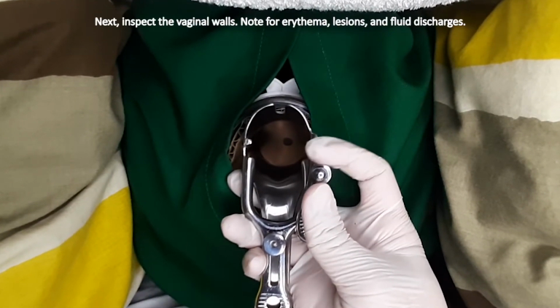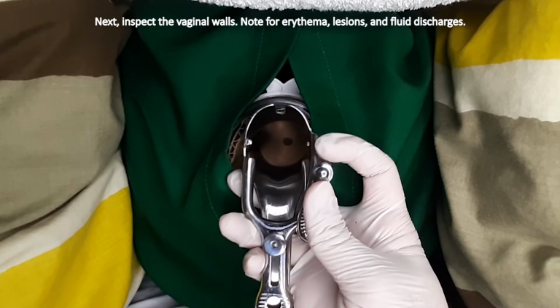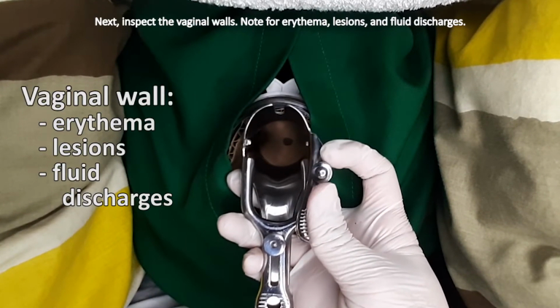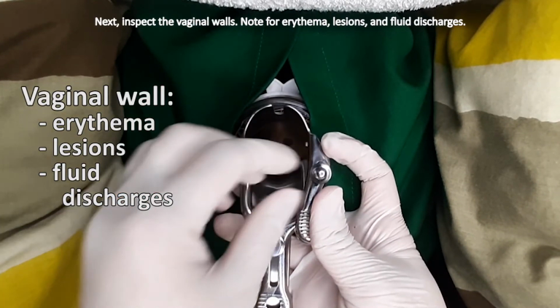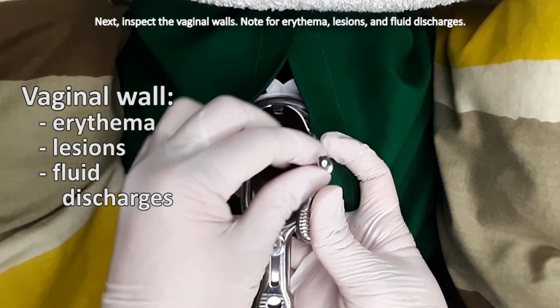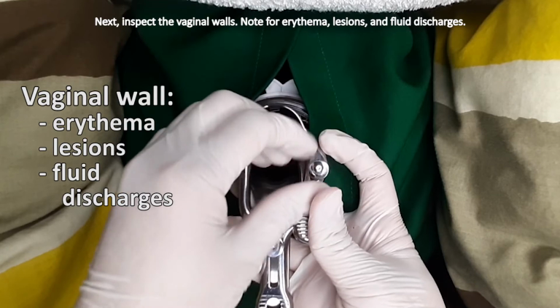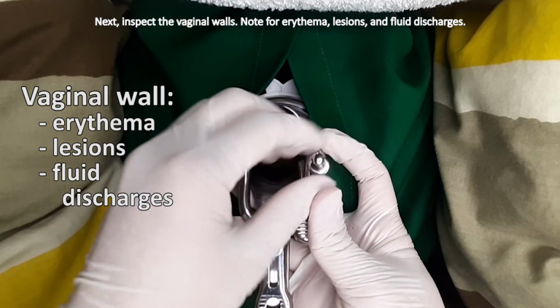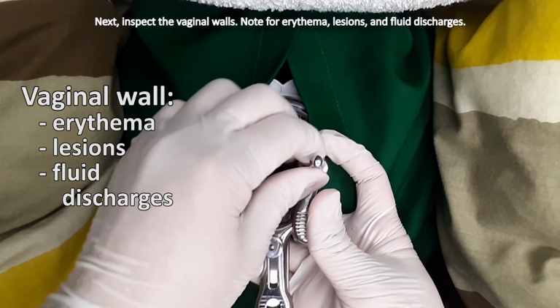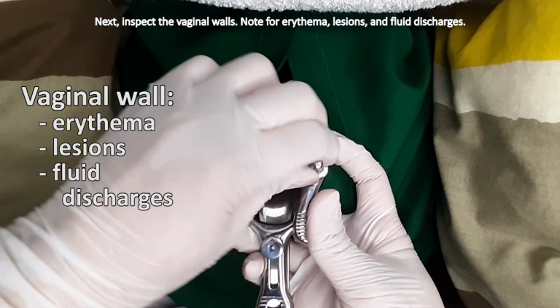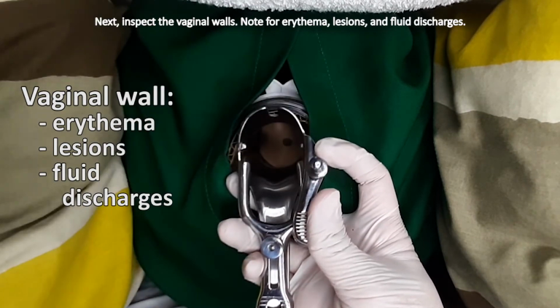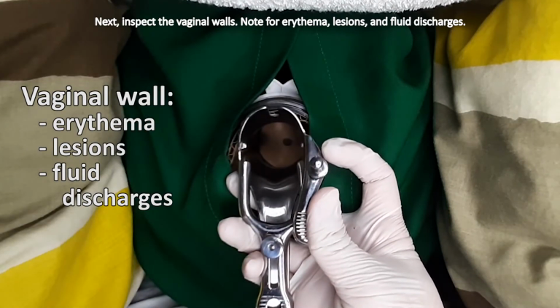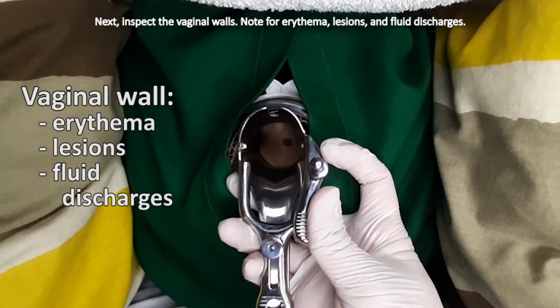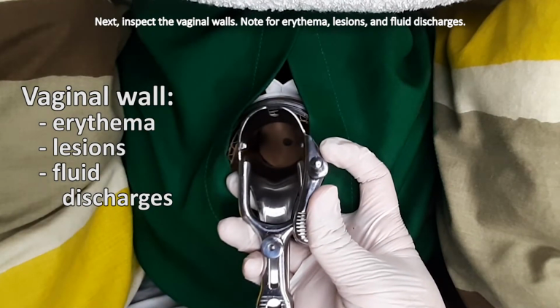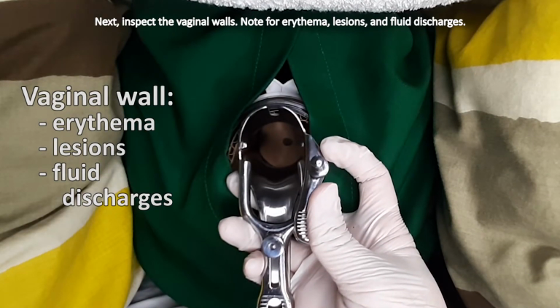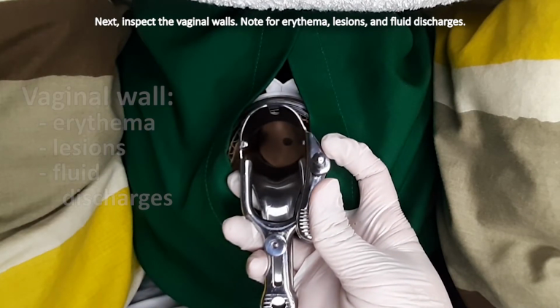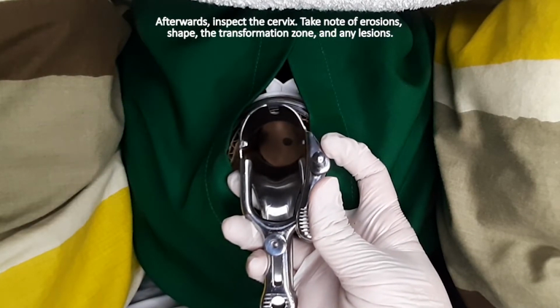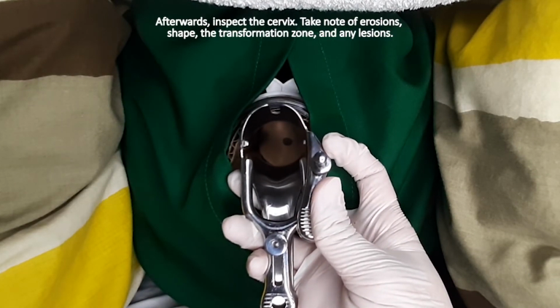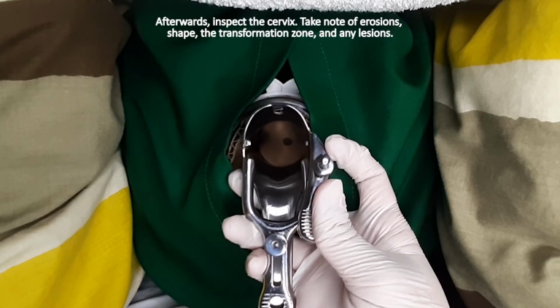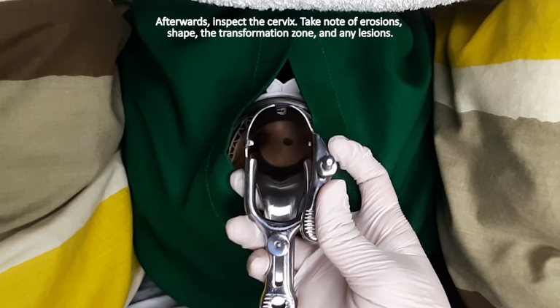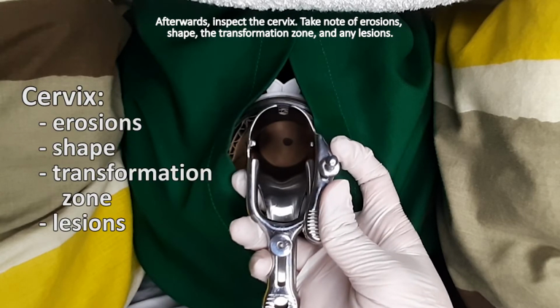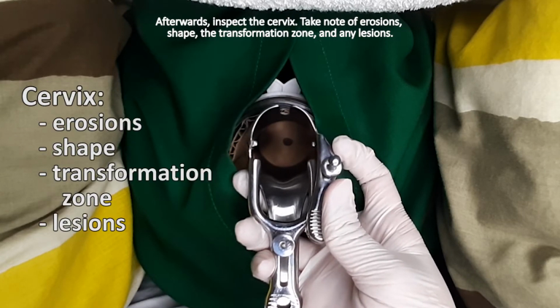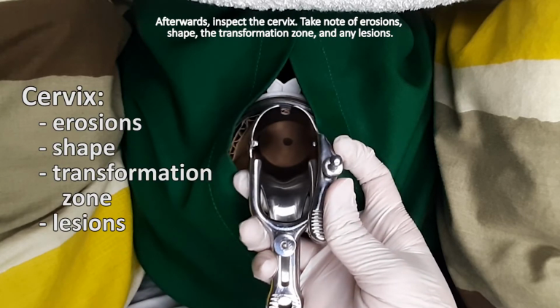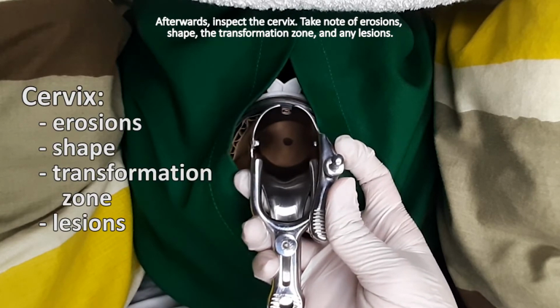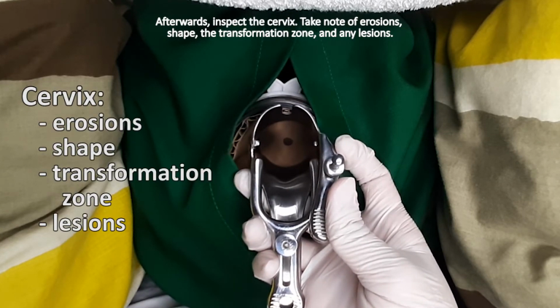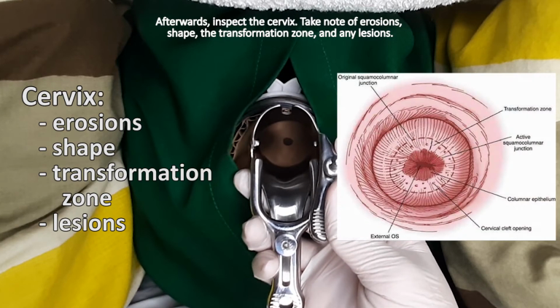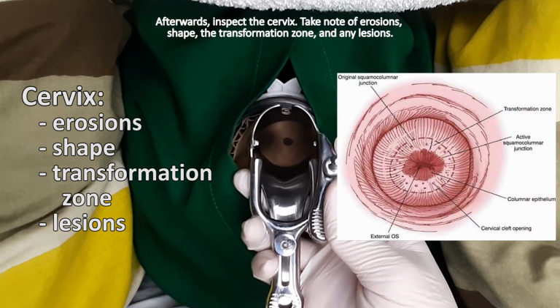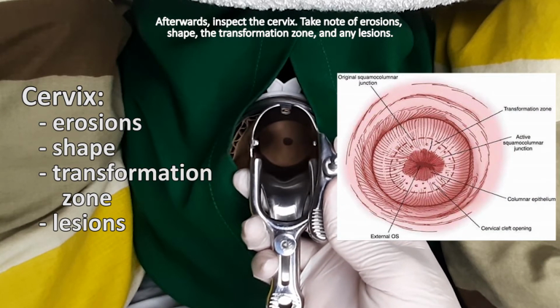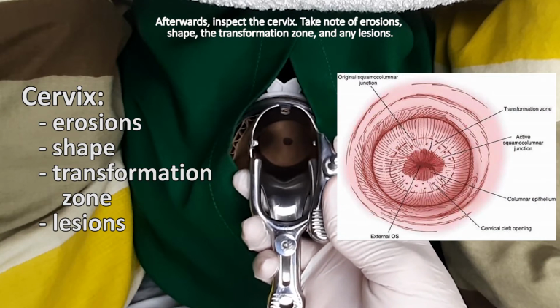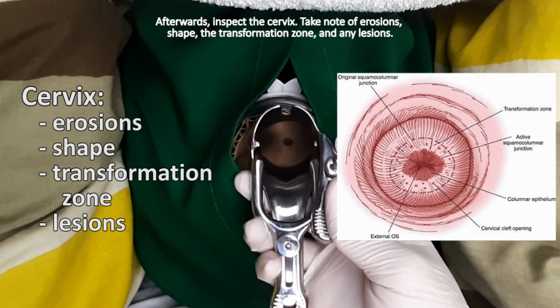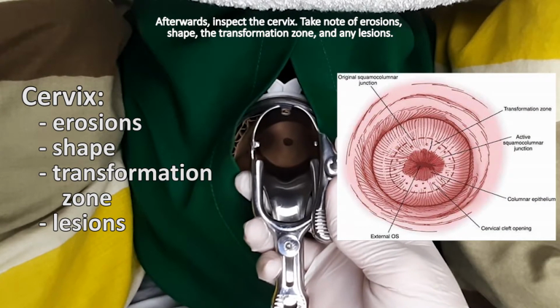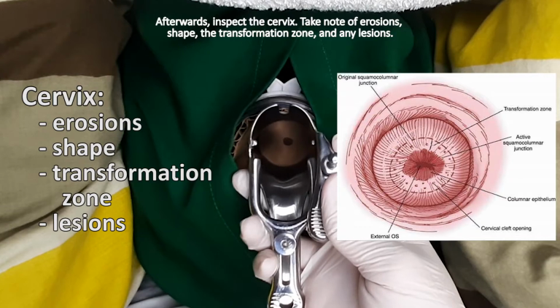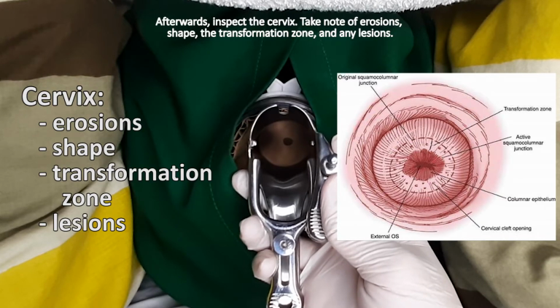Open the speculum and visualize the cervix. Next, inspect the vaginal walls. Note for erythema, lesions, and fluid discharges. Afterwards, inspect the cervix. Take note of erosions, shape, the transformation zone, and any lesions.